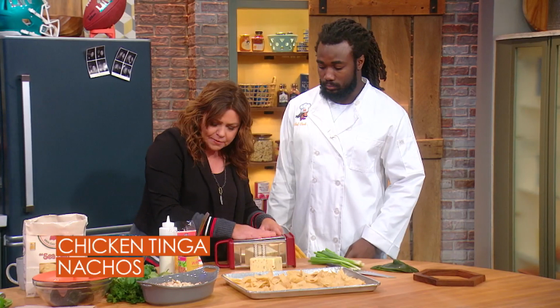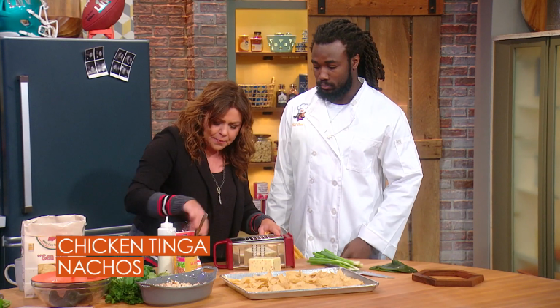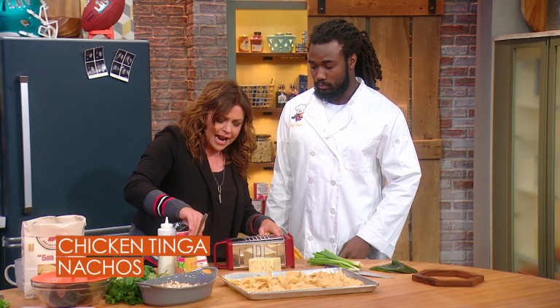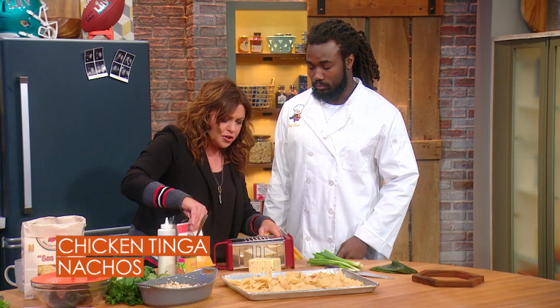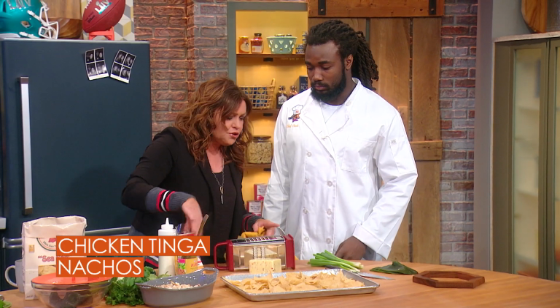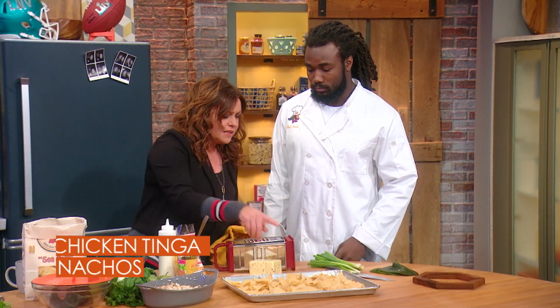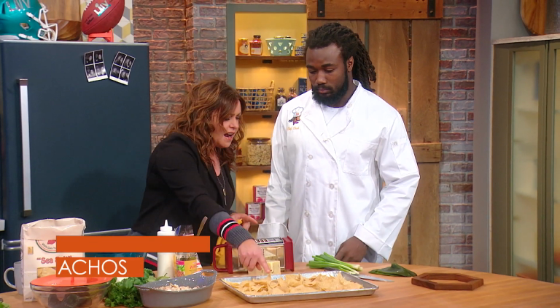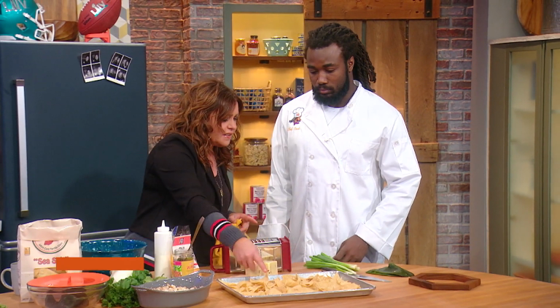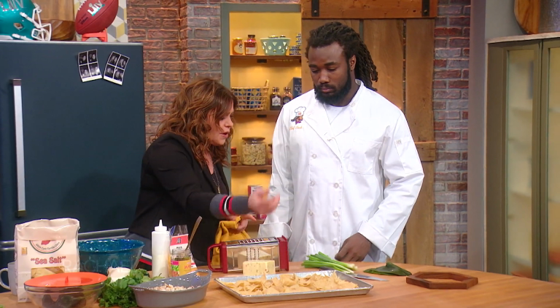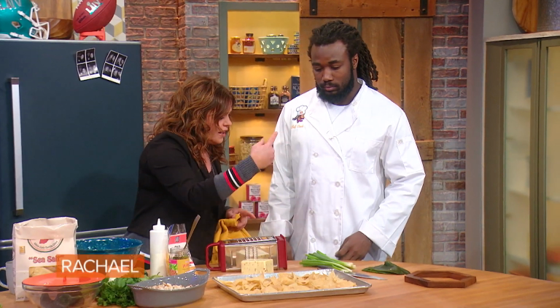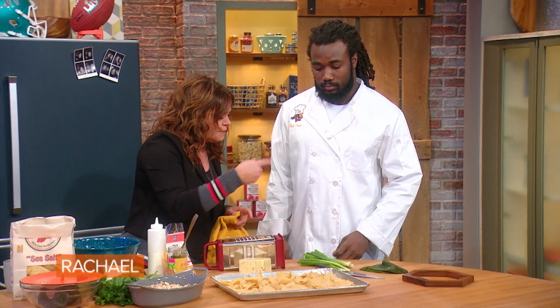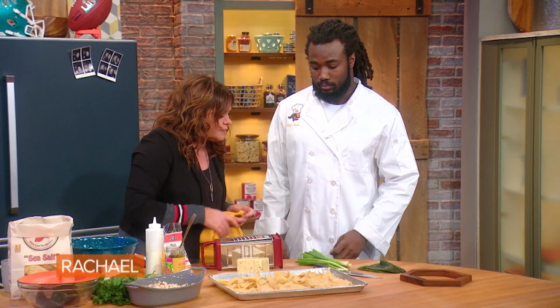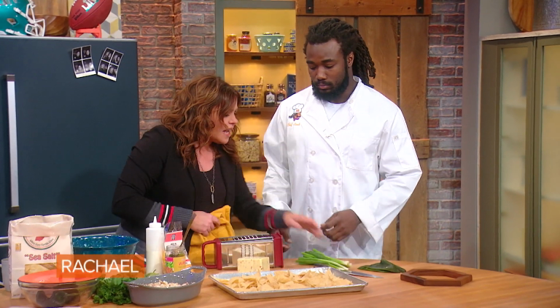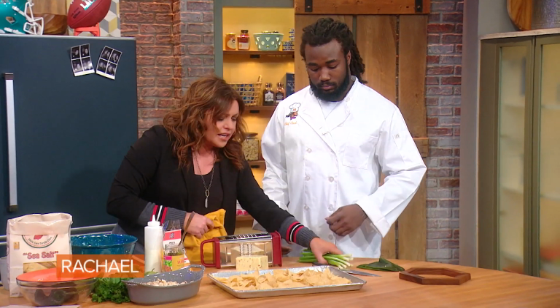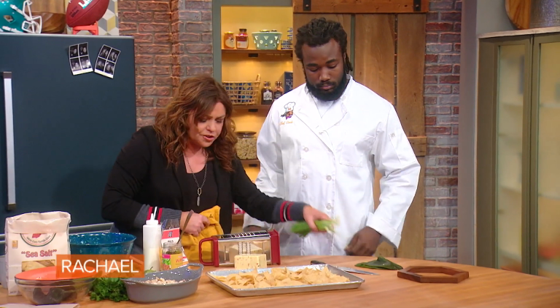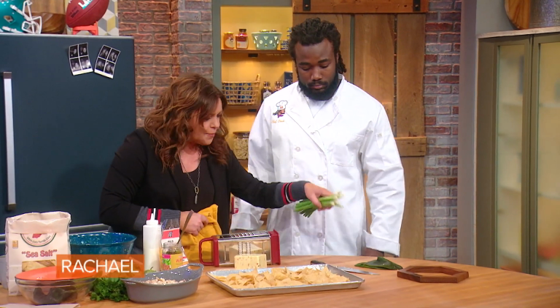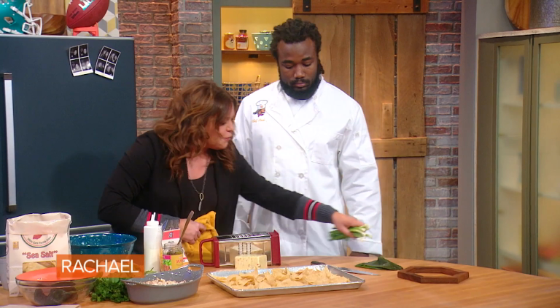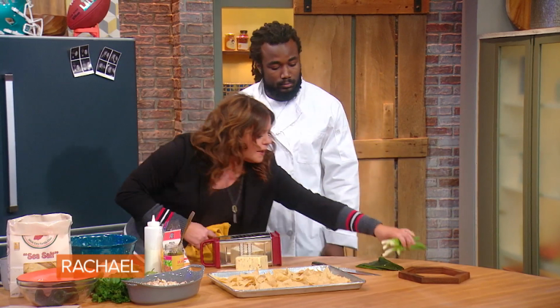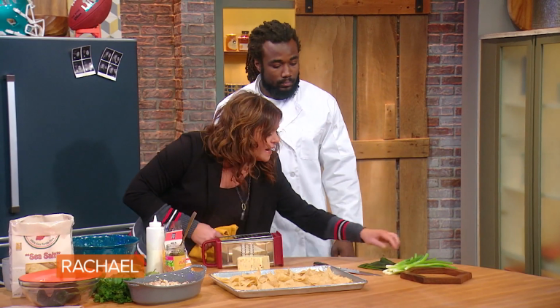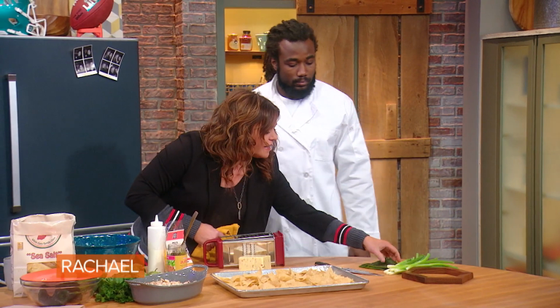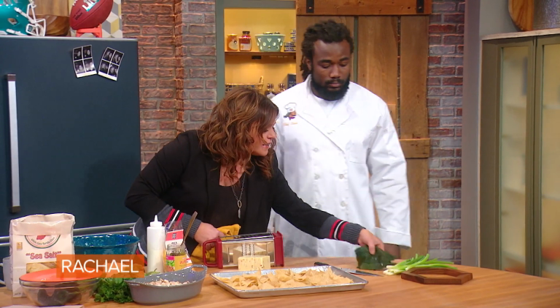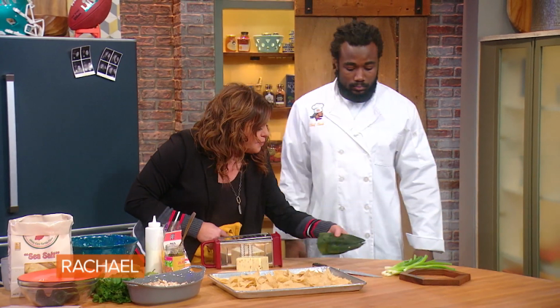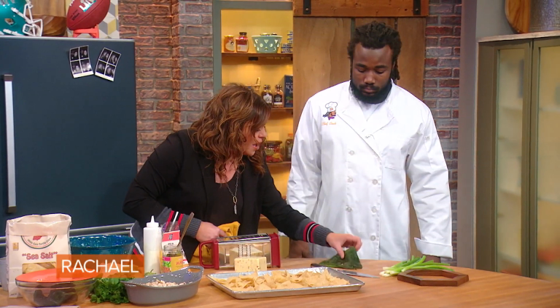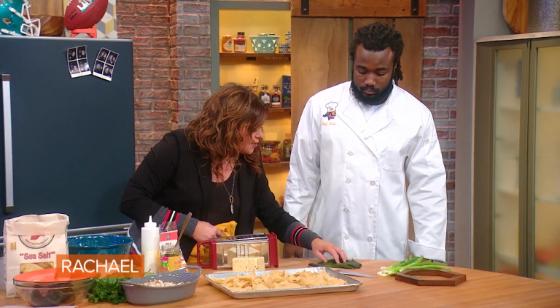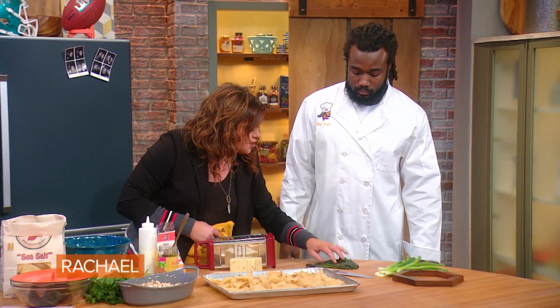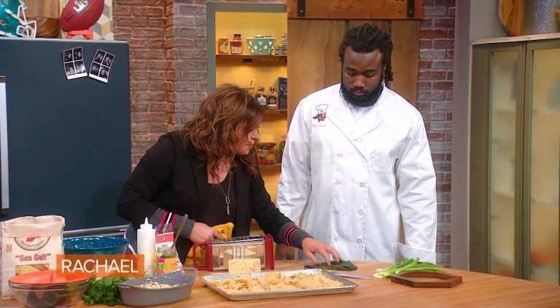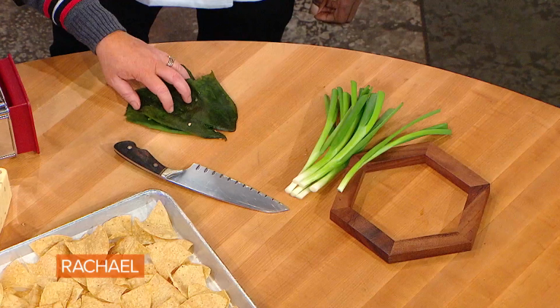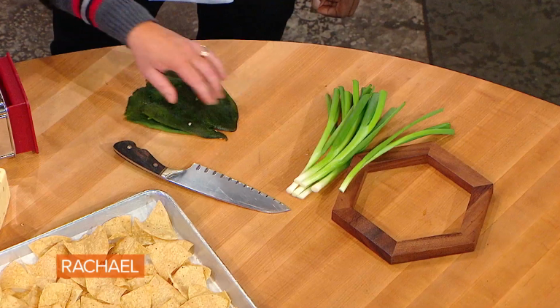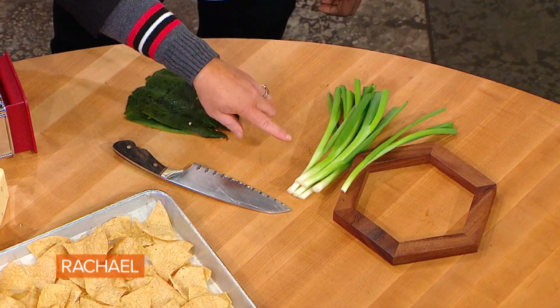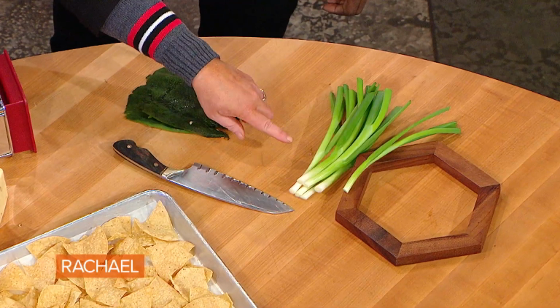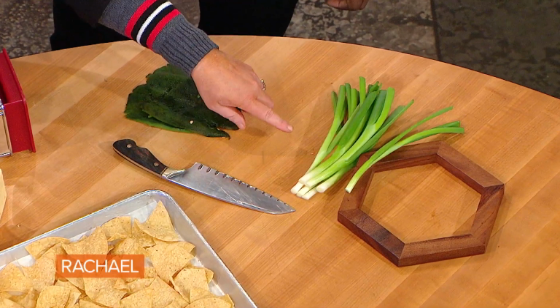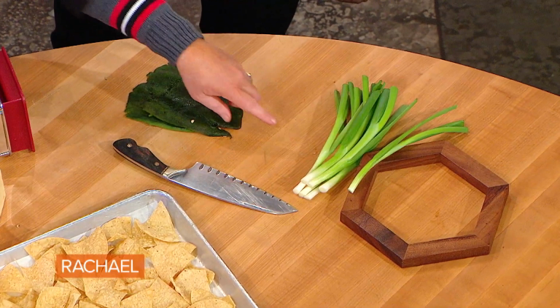Grate up some pepper jack, put two cheeses on this, throw it in the oven. And then can you chop up for me these poblanos, charred peeled poblanos and some green onion.